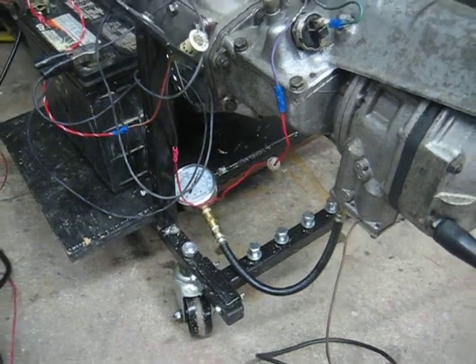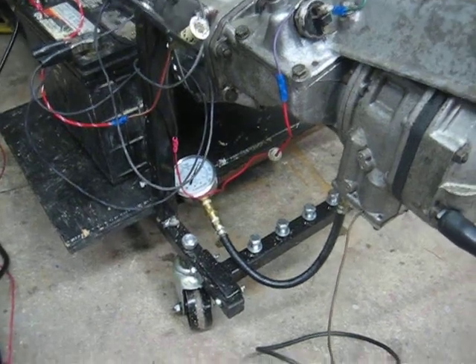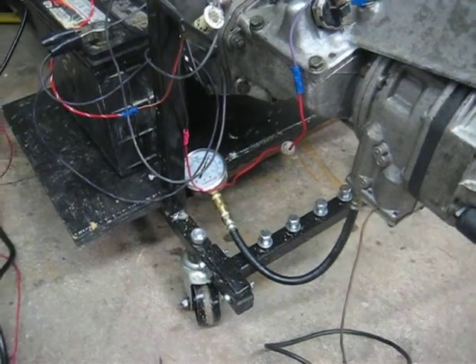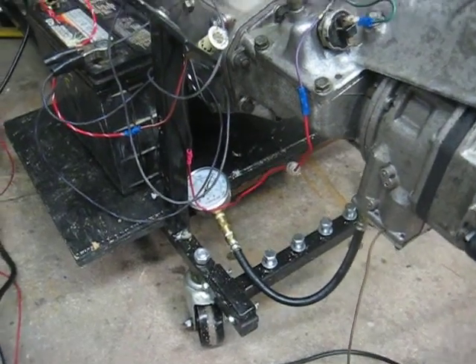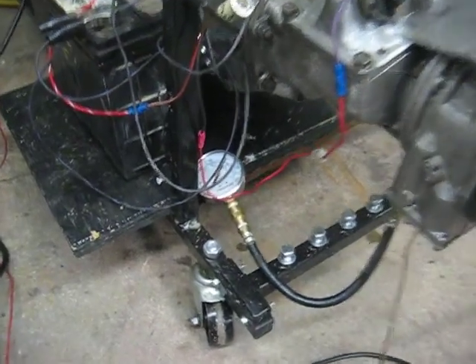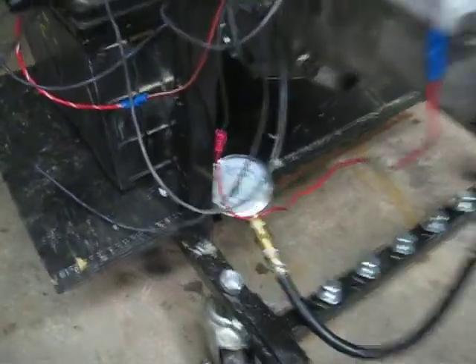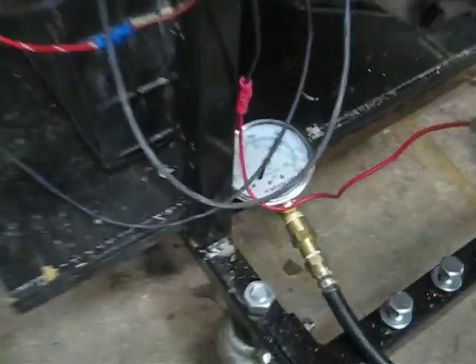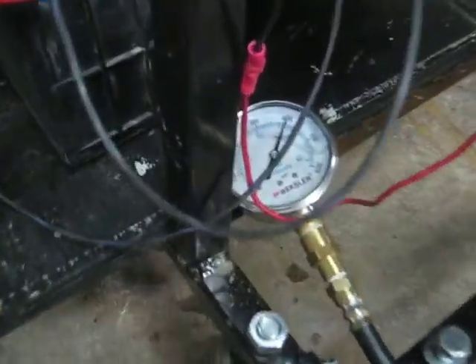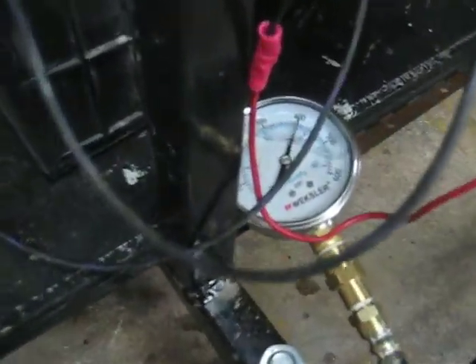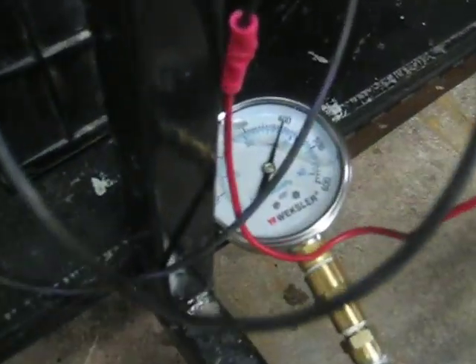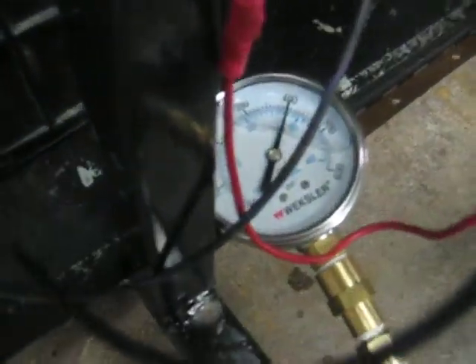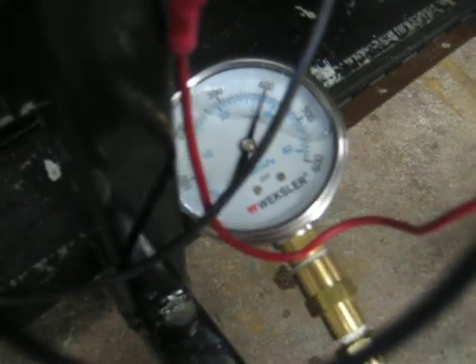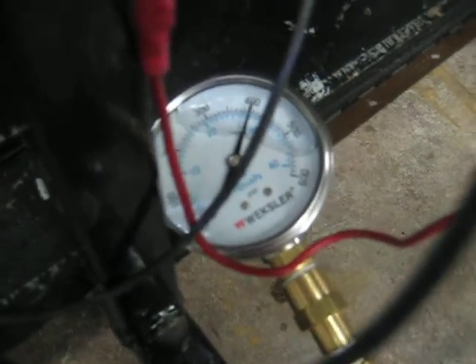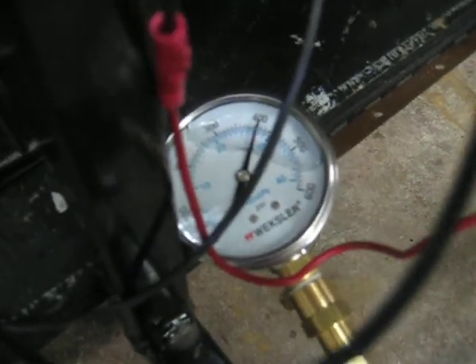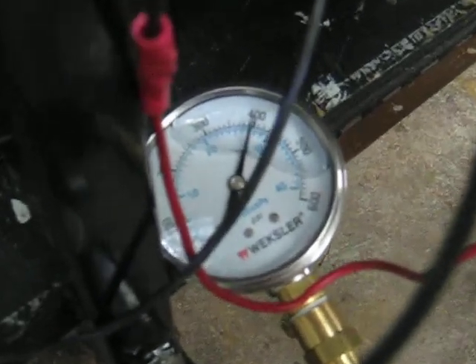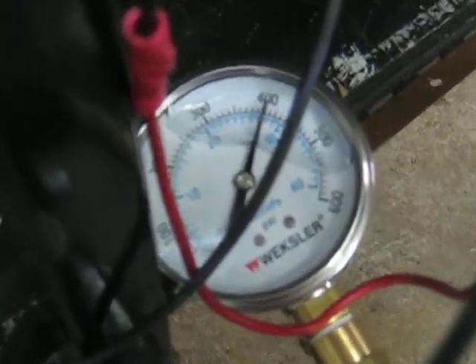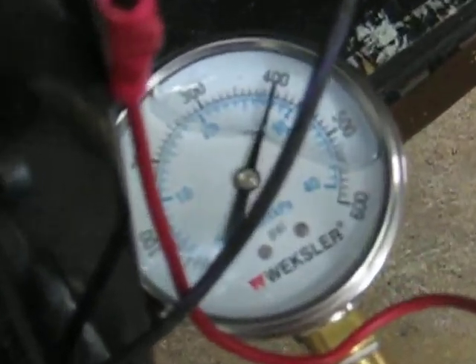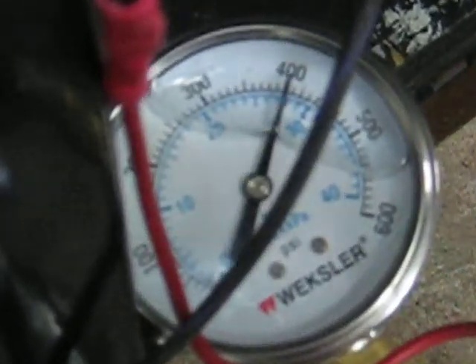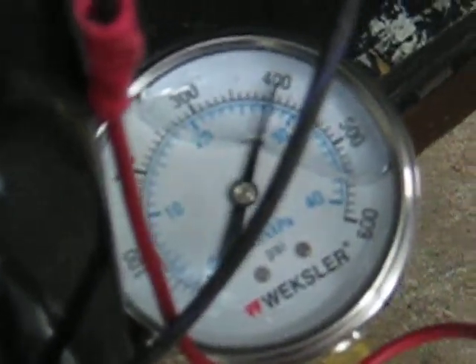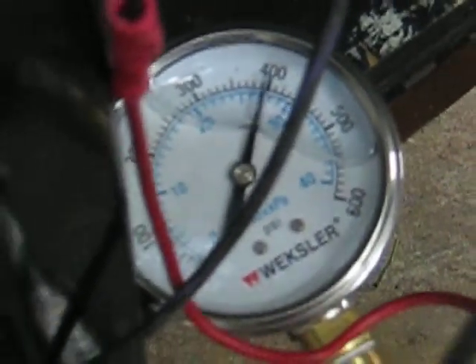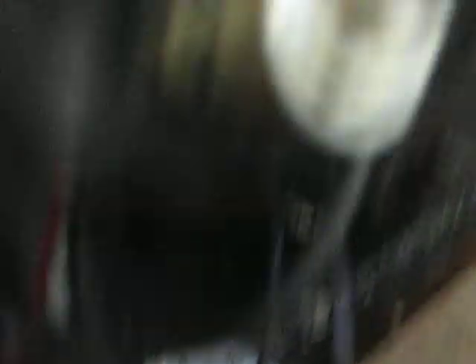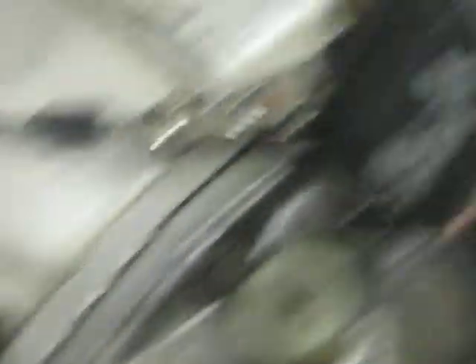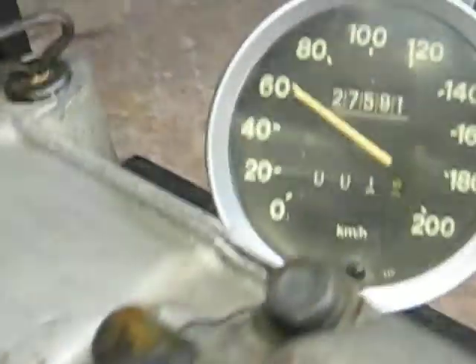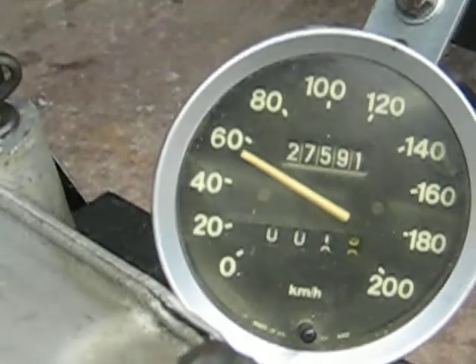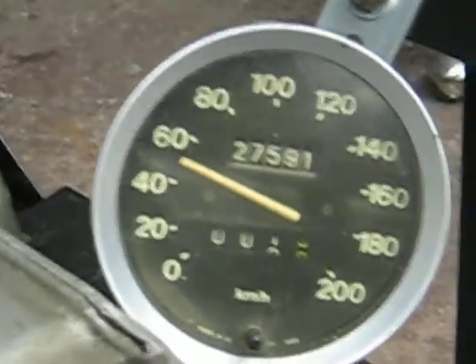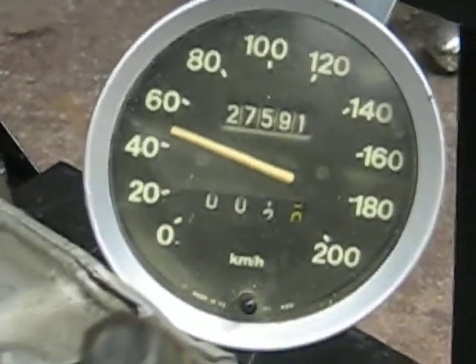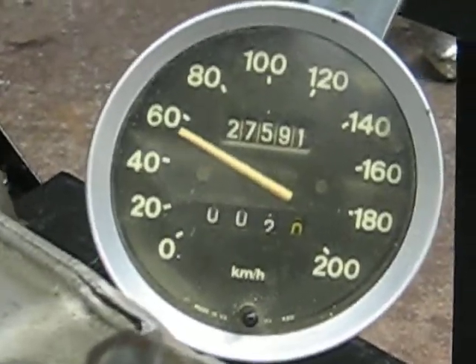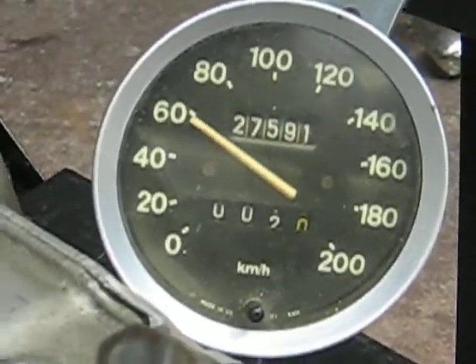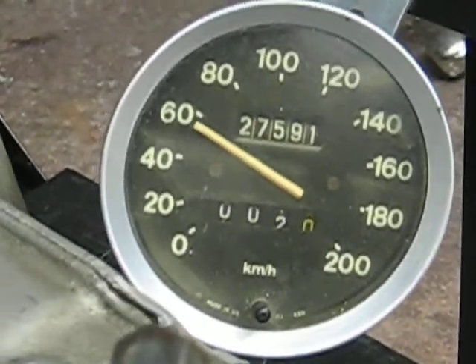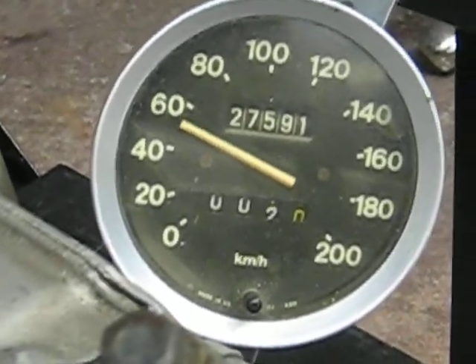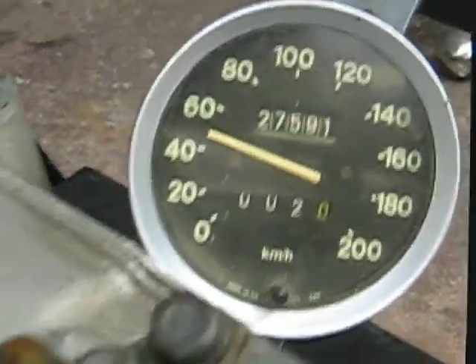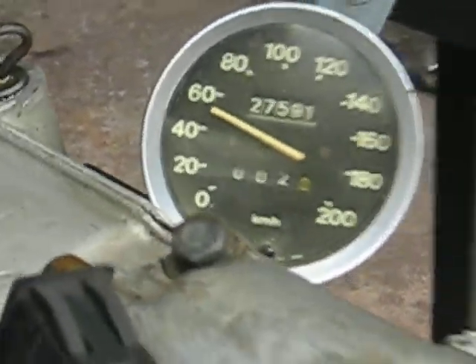We're doing an overdrive test on the jig. We have pressure up to 400, and the speedometer is running at about 60 kilometers an hour in fourth gear.